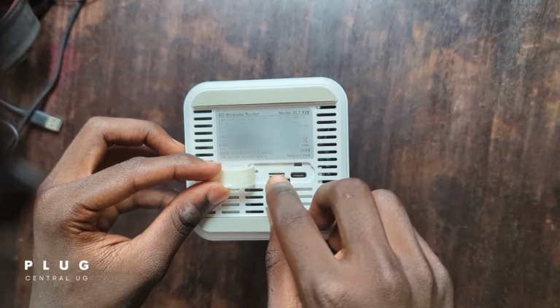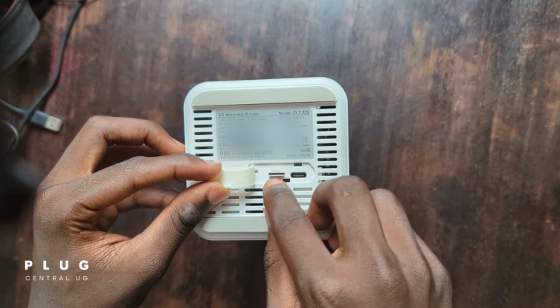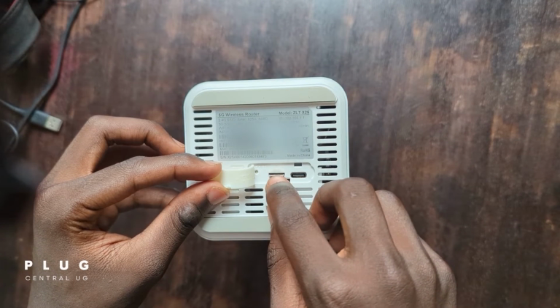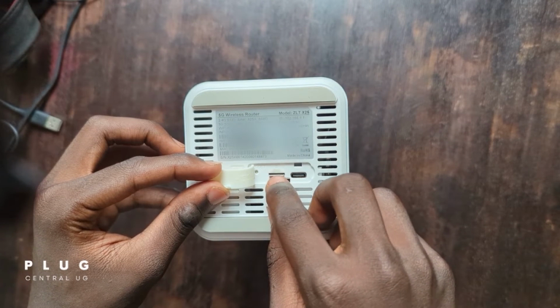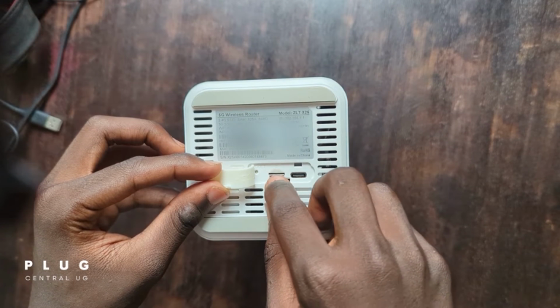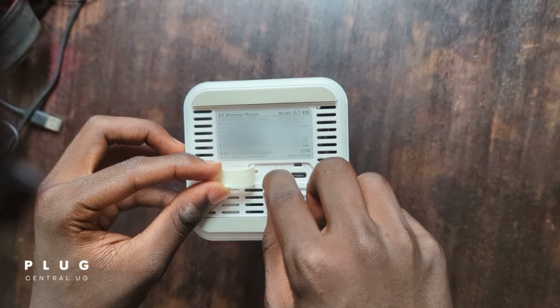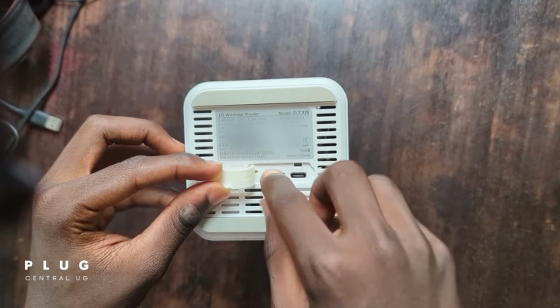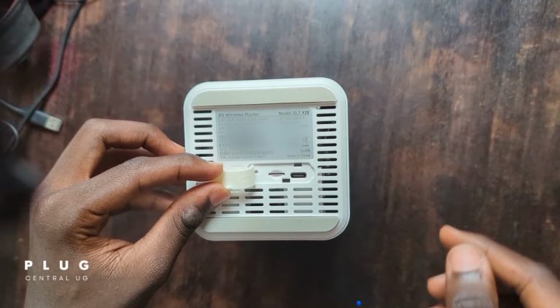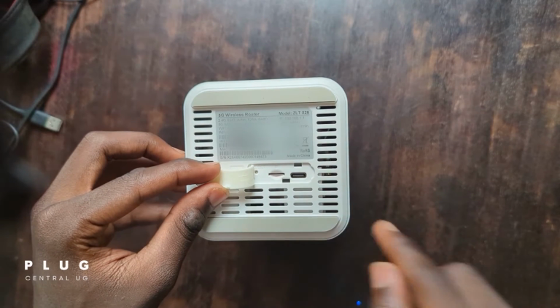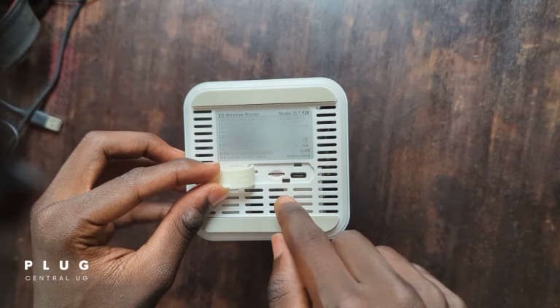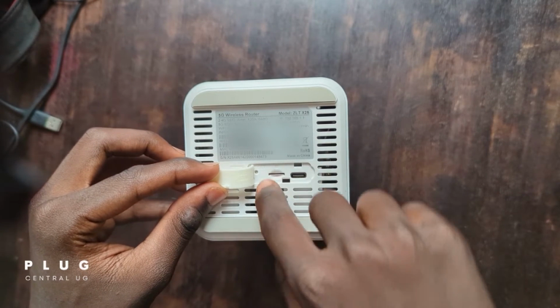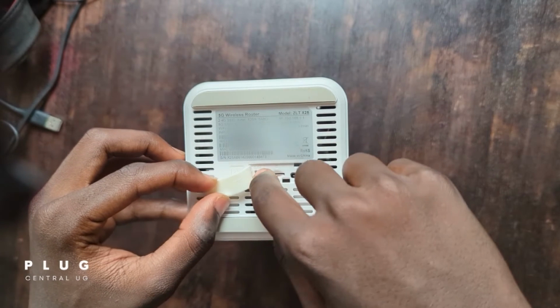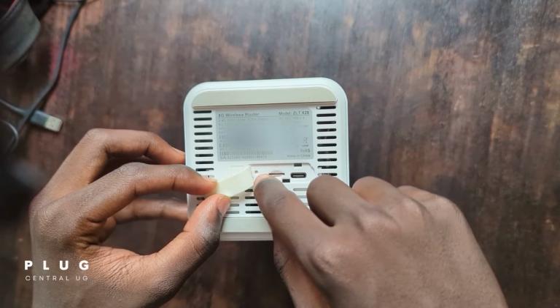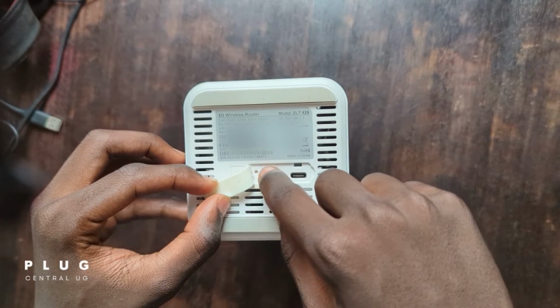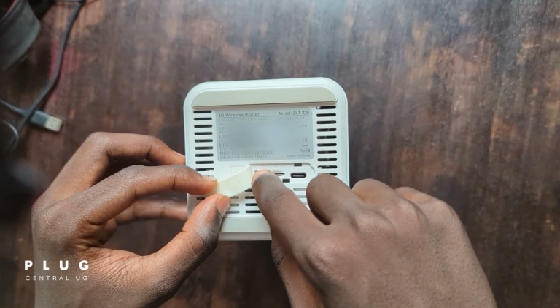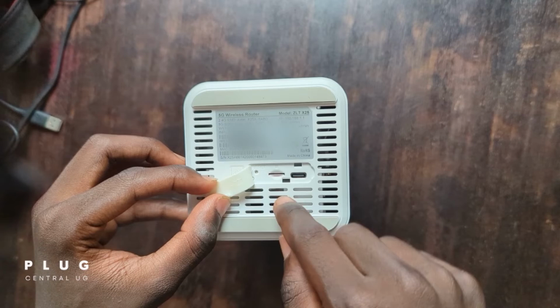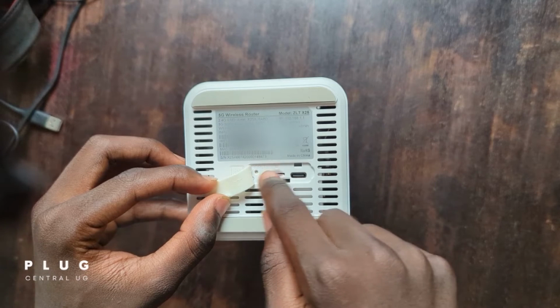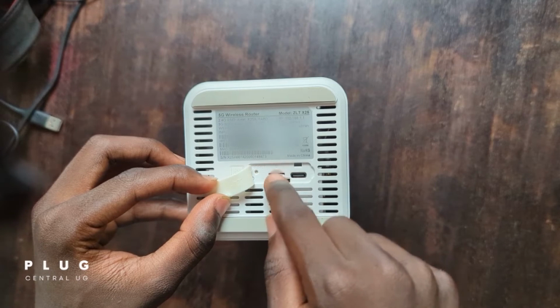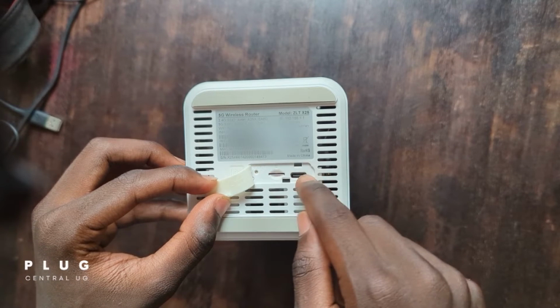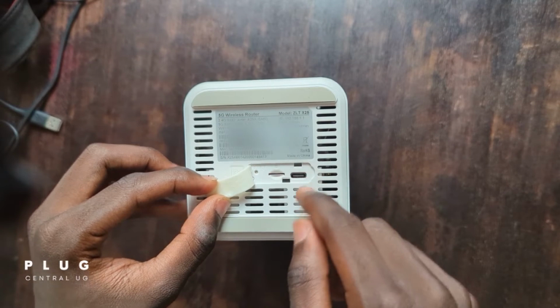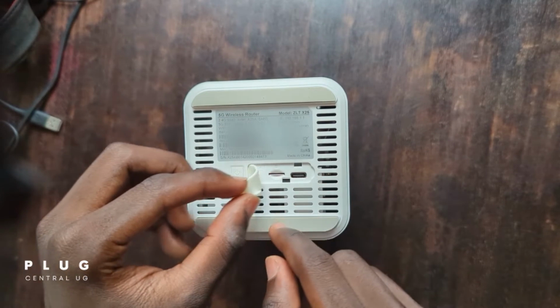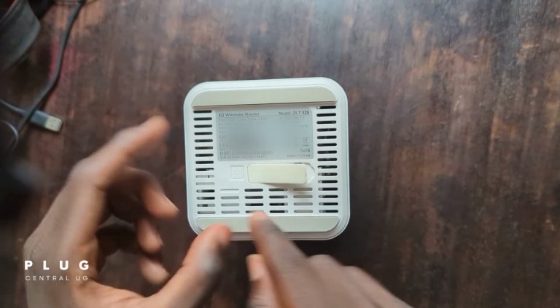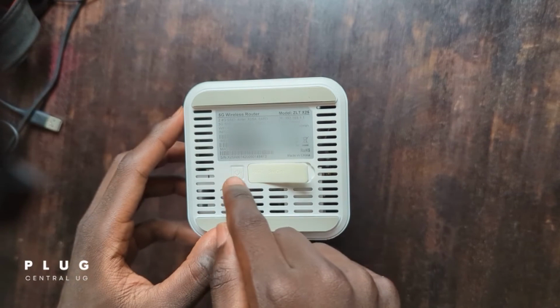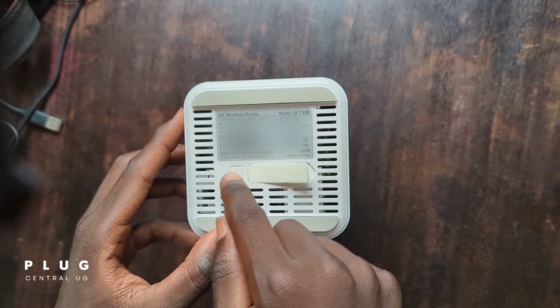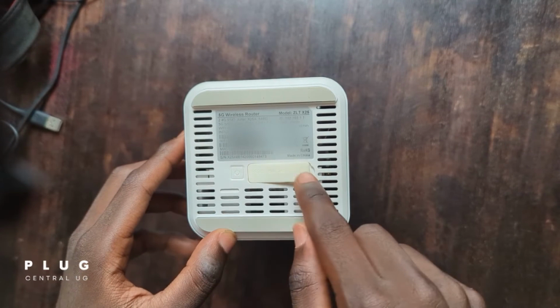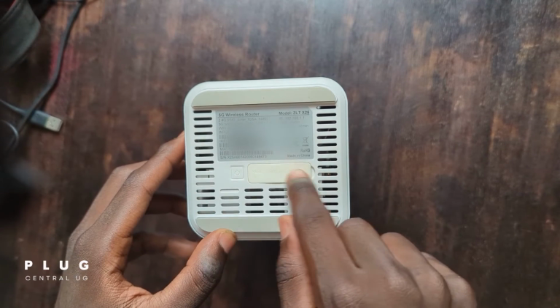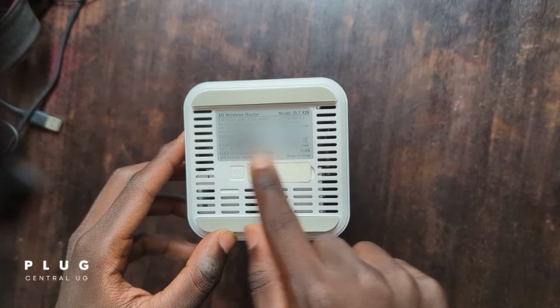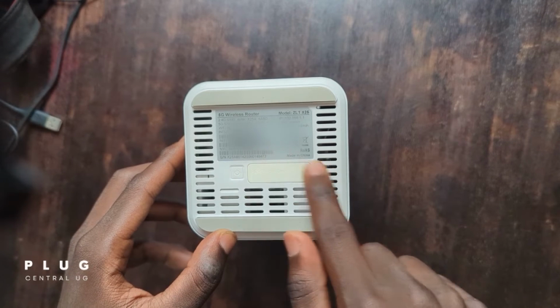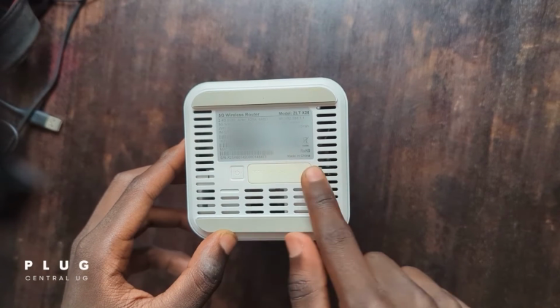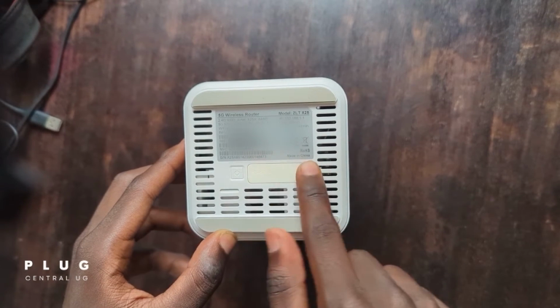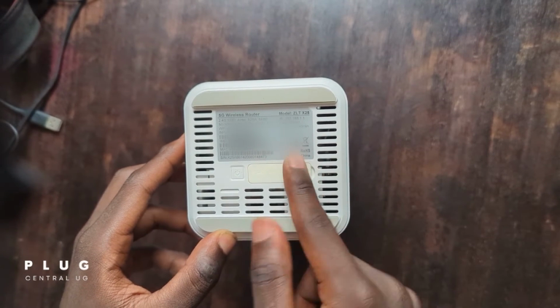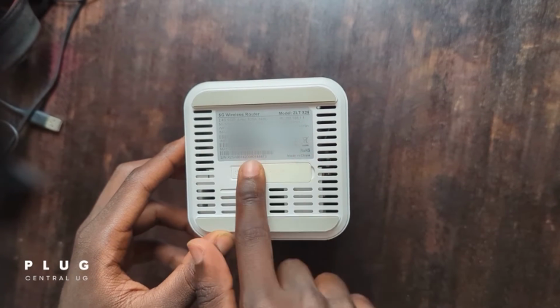Besides the SIM card slot, you will see a reset button here. You can use this in case your router is acting up or you have forgotten your passwords. And then here we have a Type-C port. Out here you'll have a power button to power on the router.